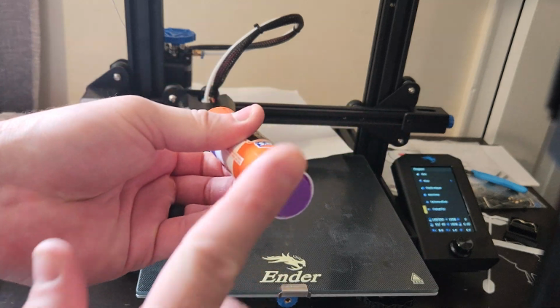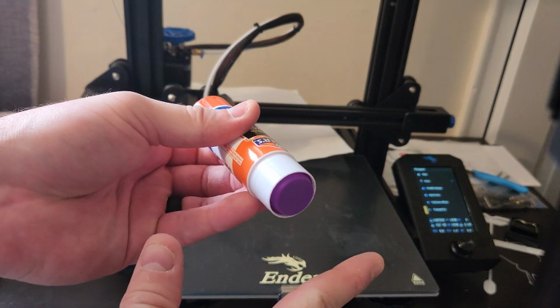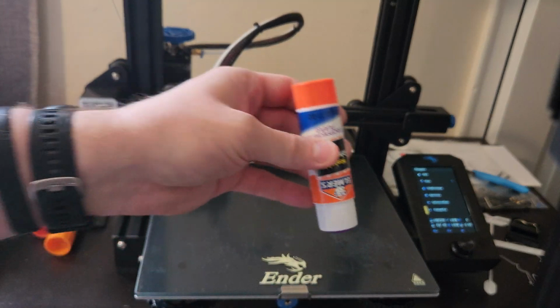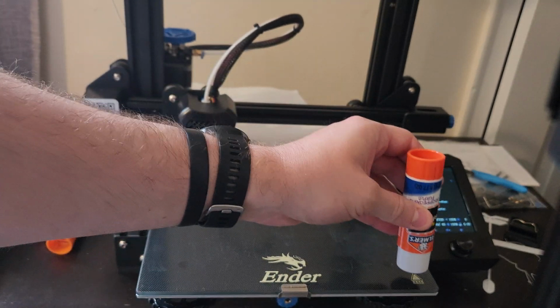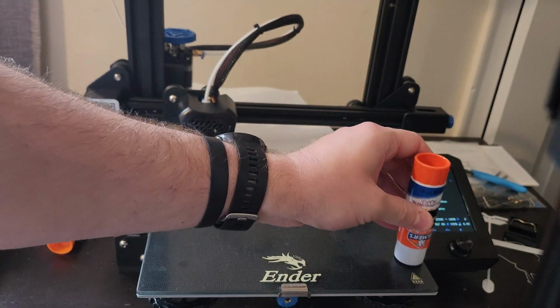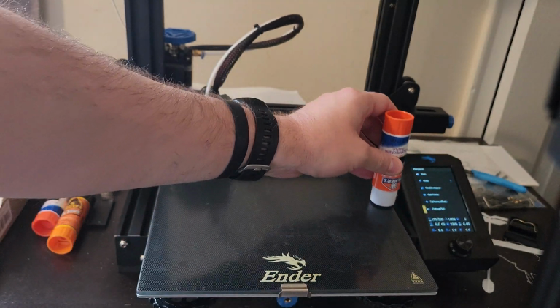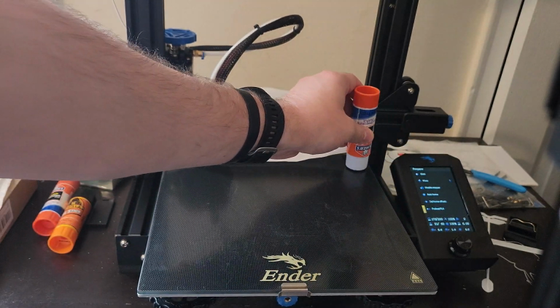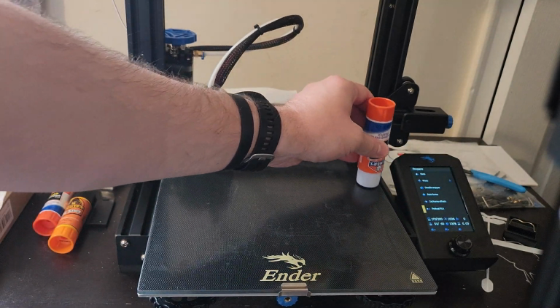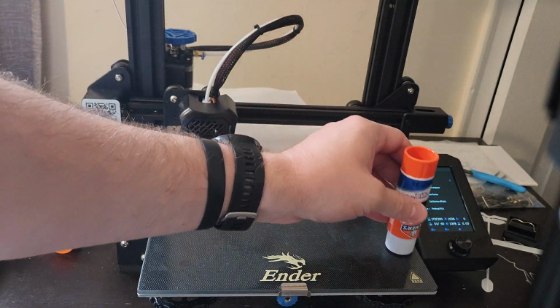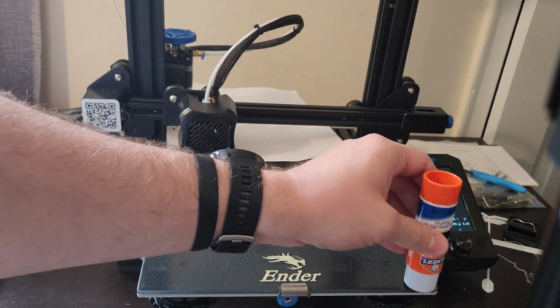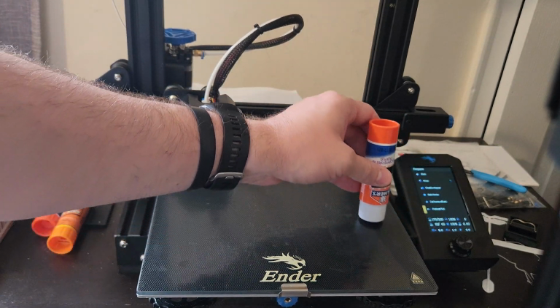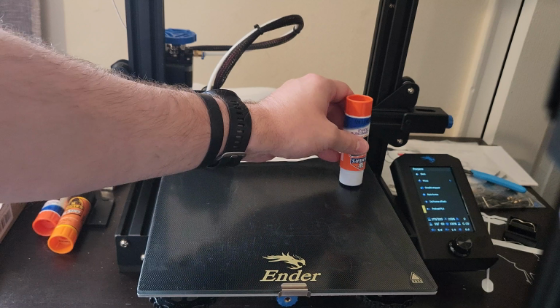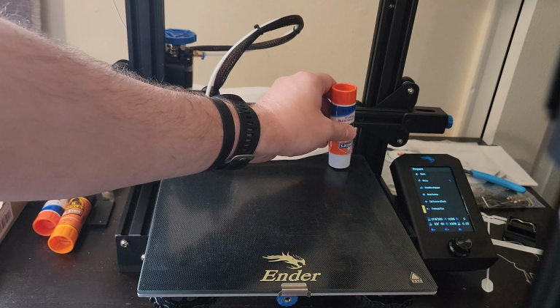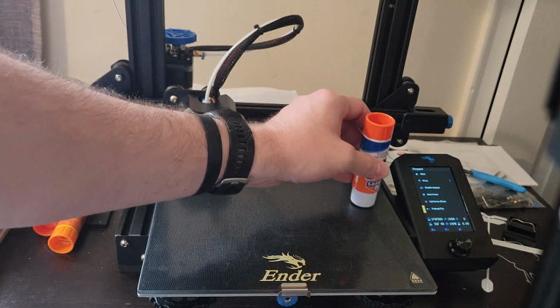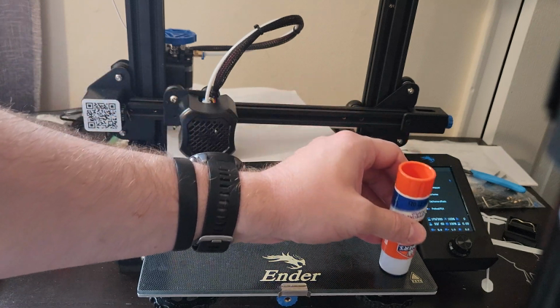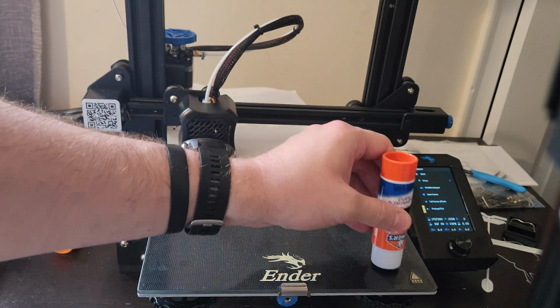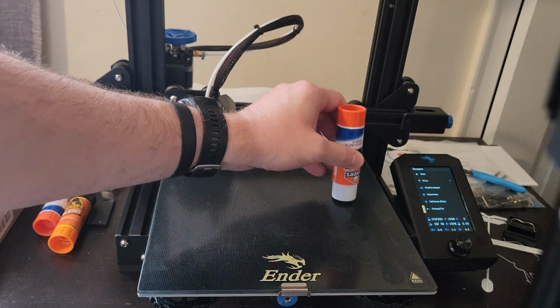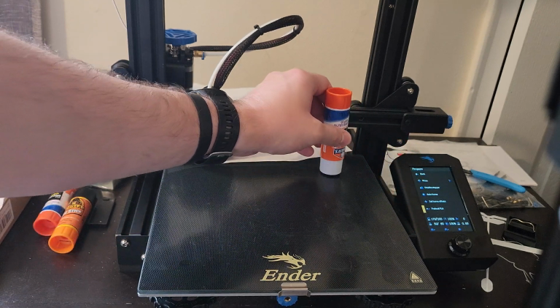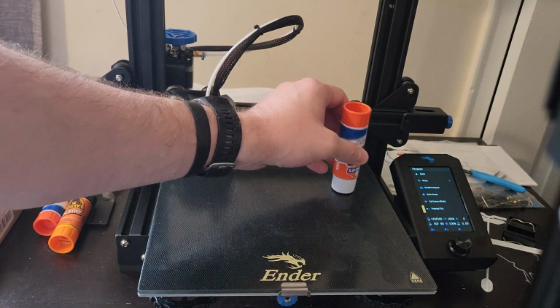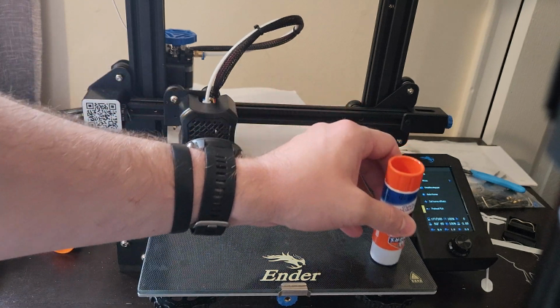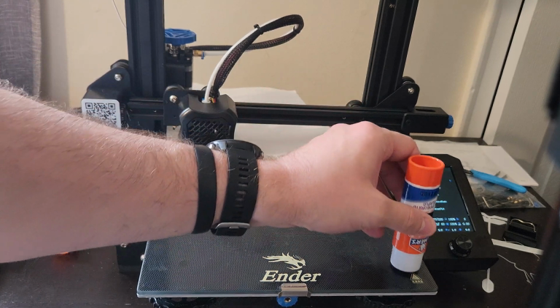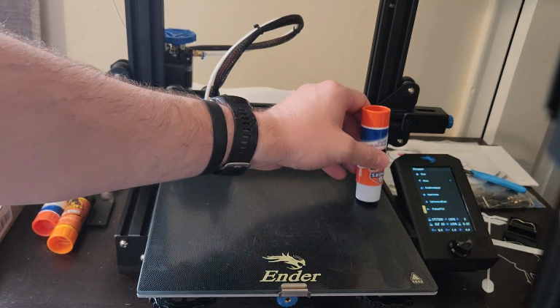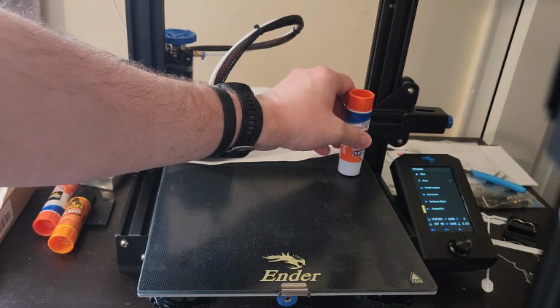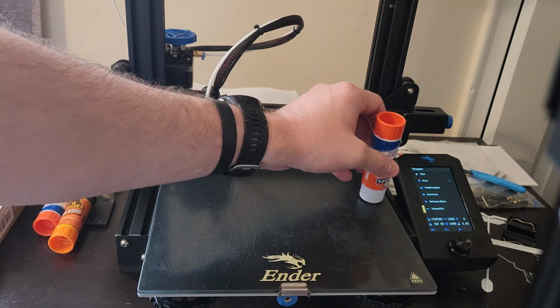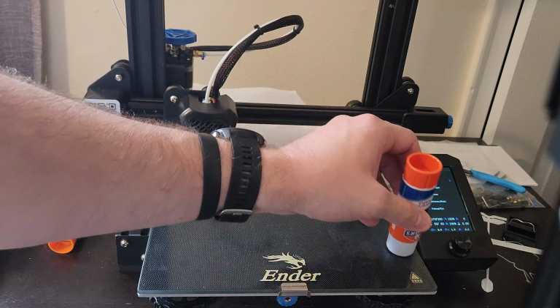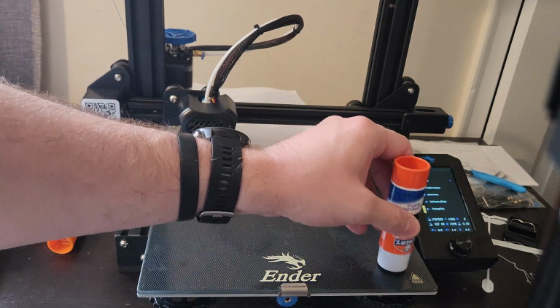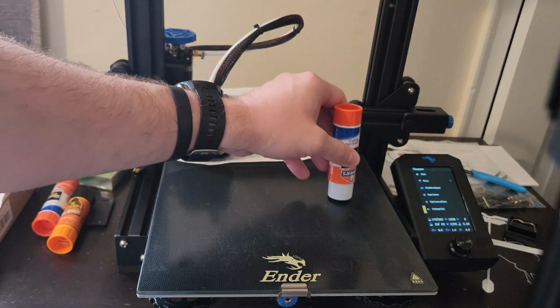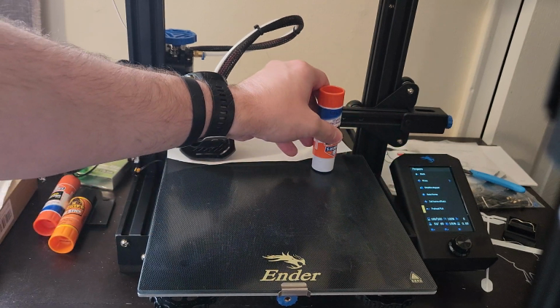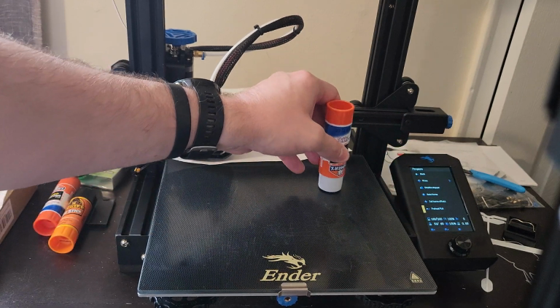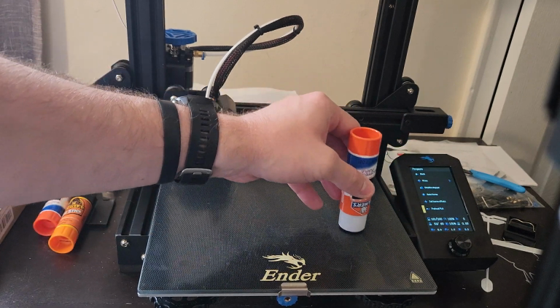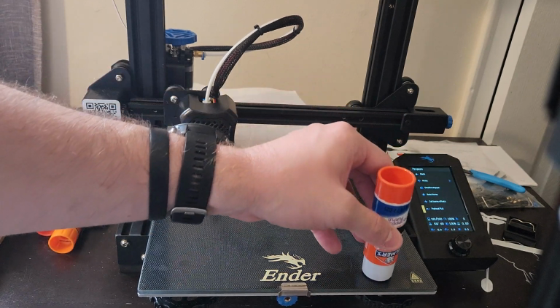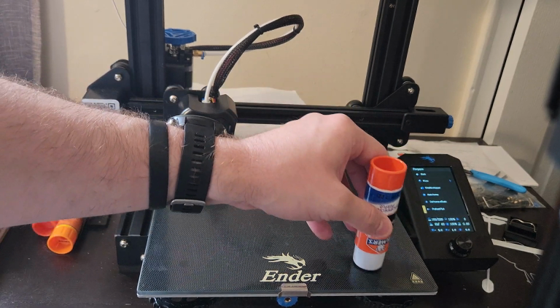You're going to want to make sure that your glue stick is flat, and basically you're just going to rub it very slowly and lightly across the bed, trying to pay attention to those marks so that you can make sure that you get an even application.